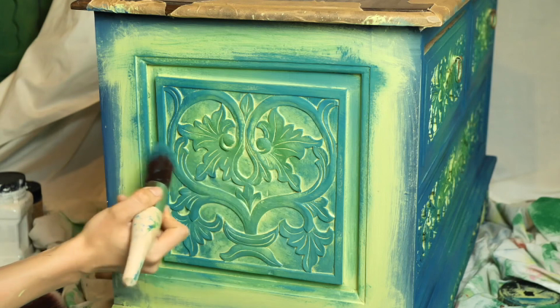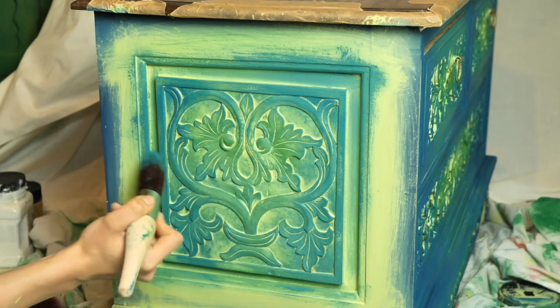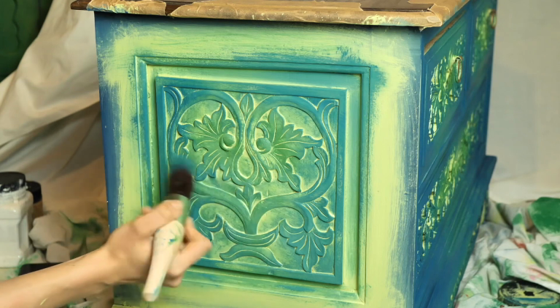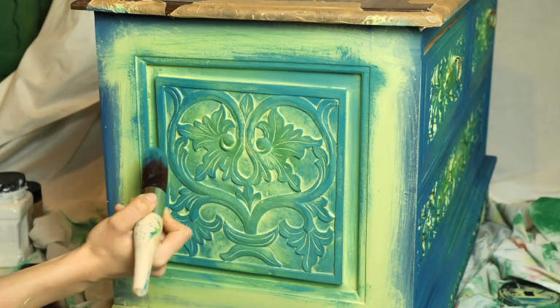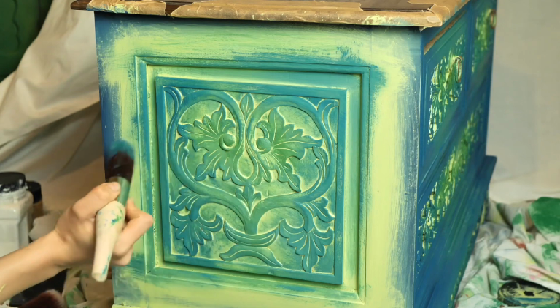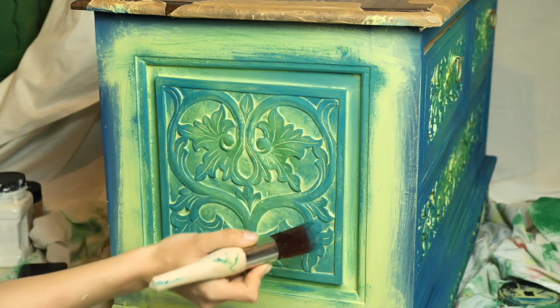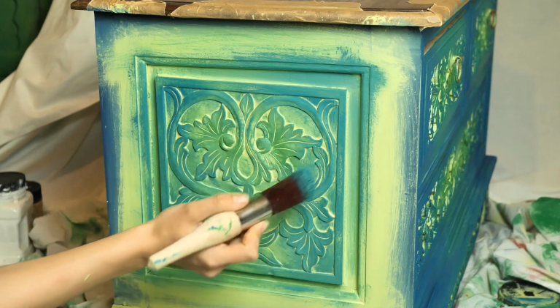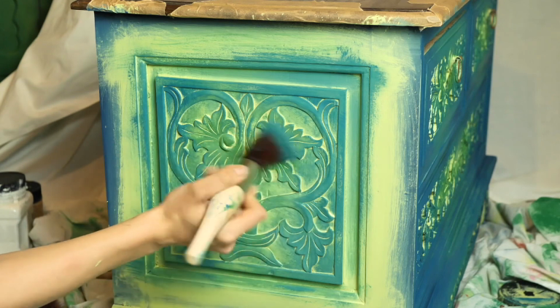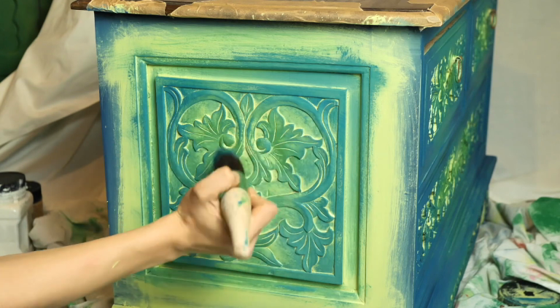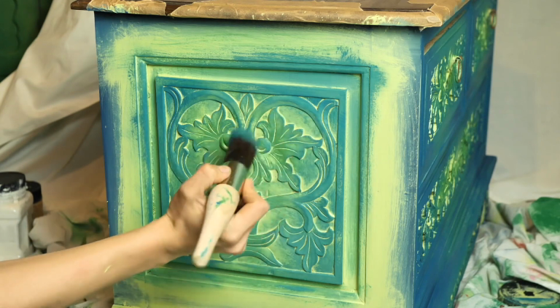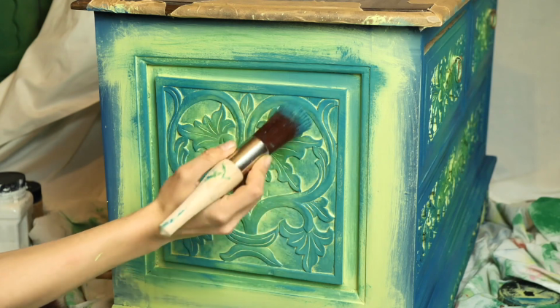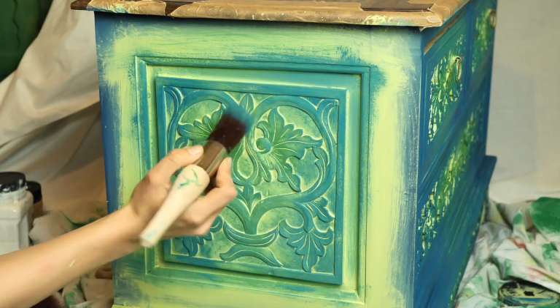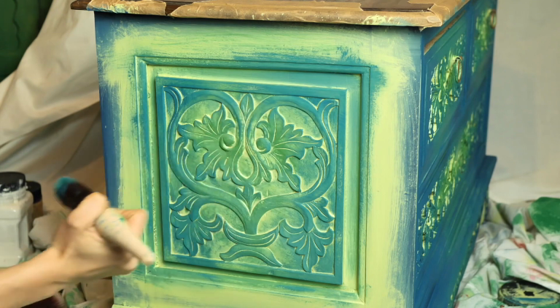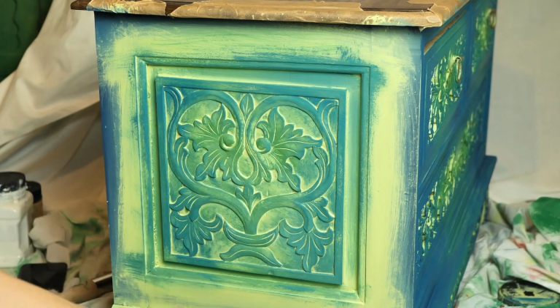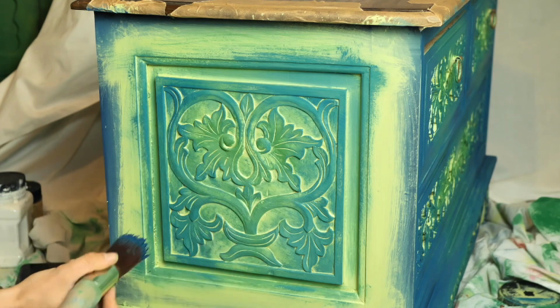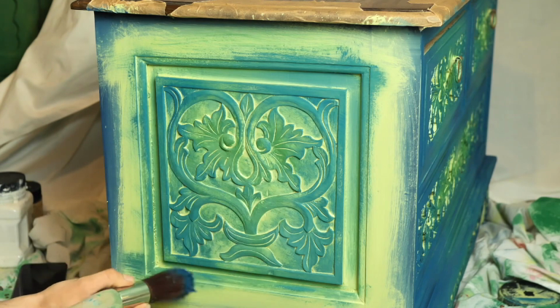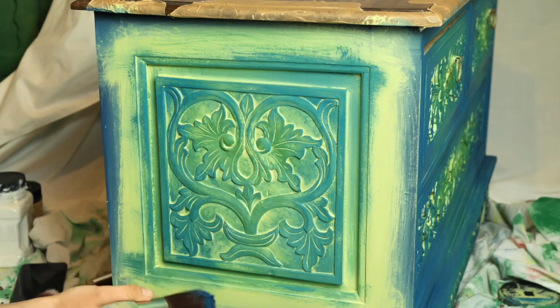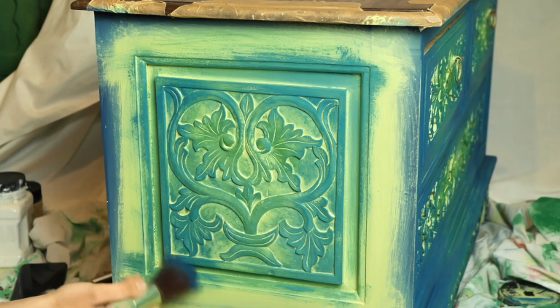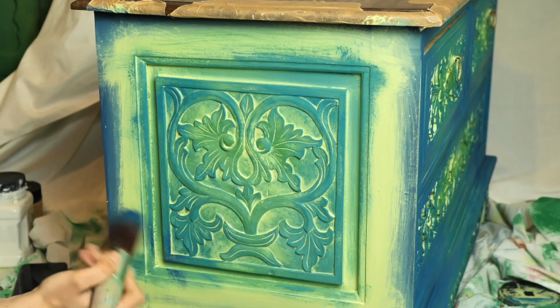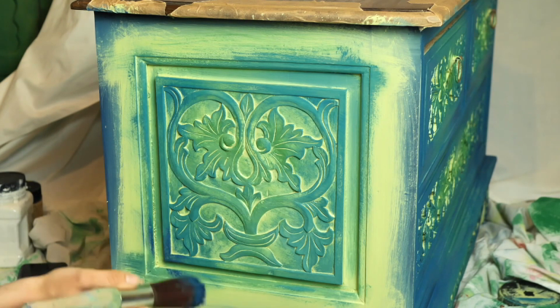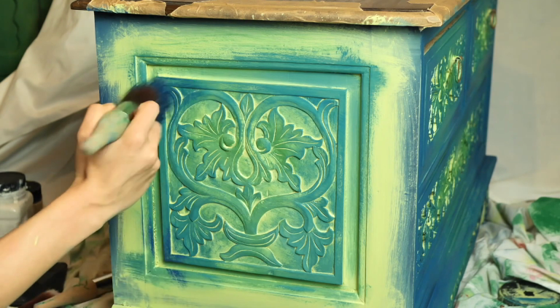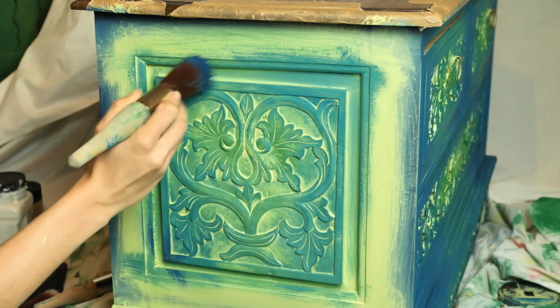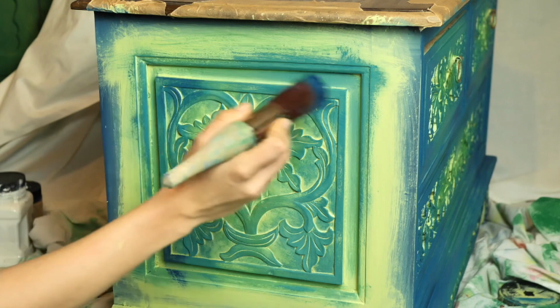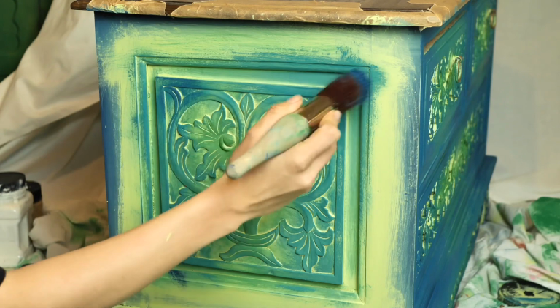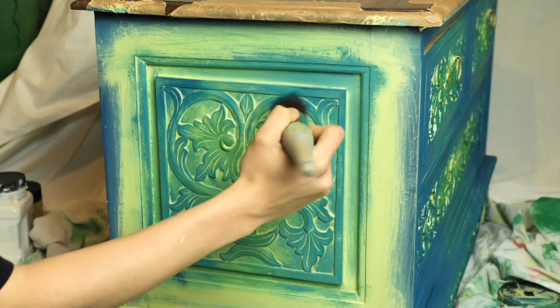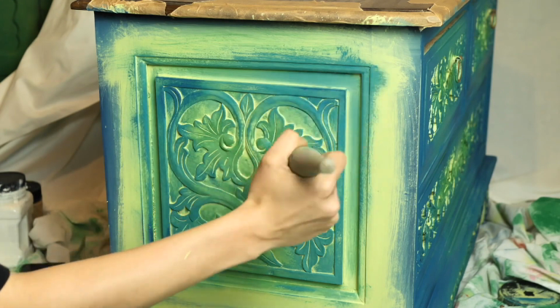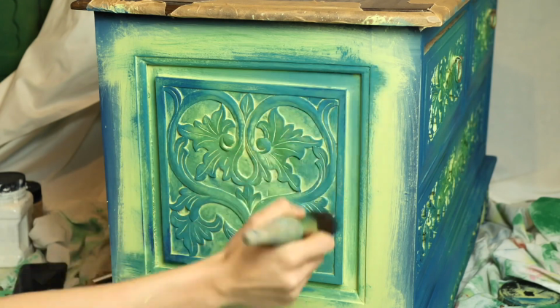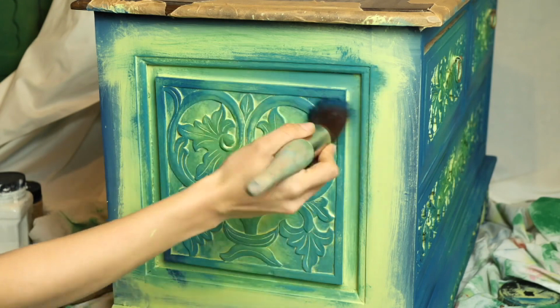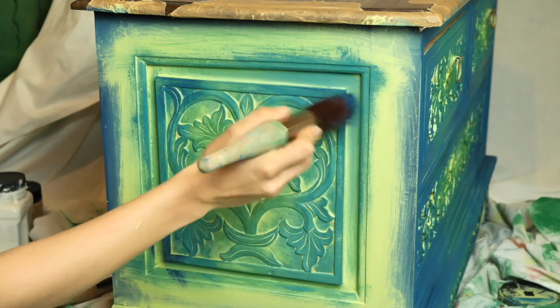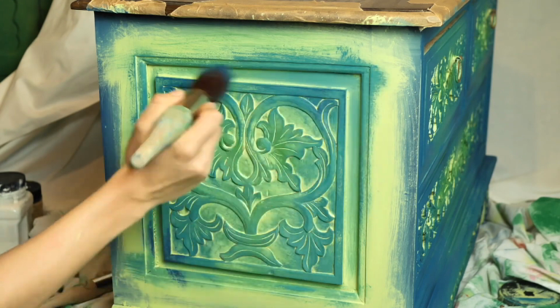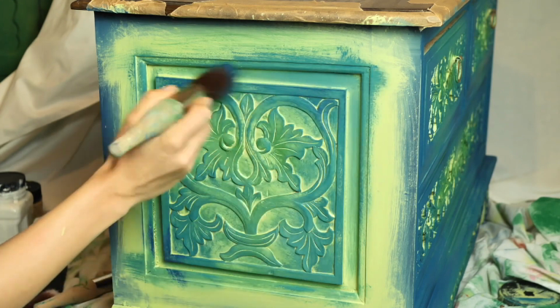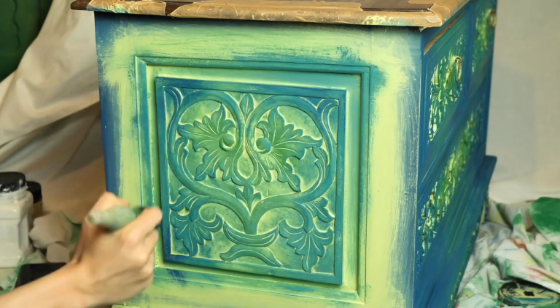It looks so messy right now — let's just wait. At the end I did a dry brushing on the corners with Bunker Hill Blue.